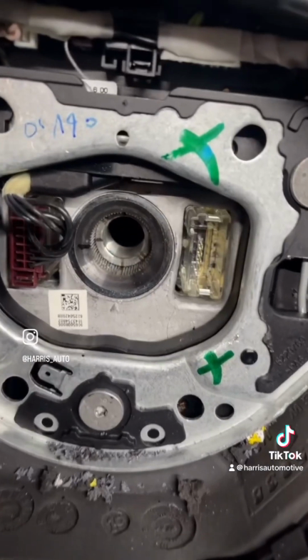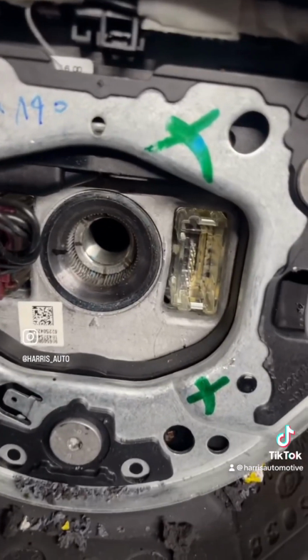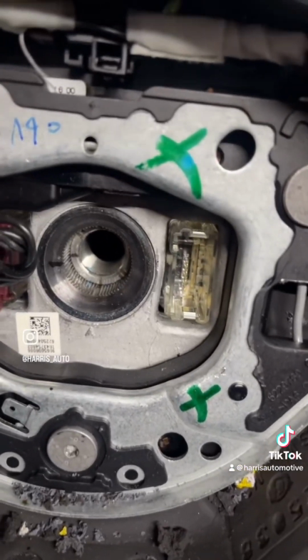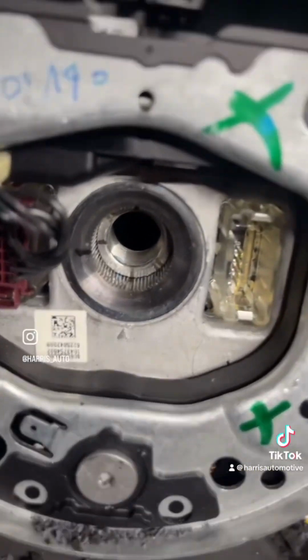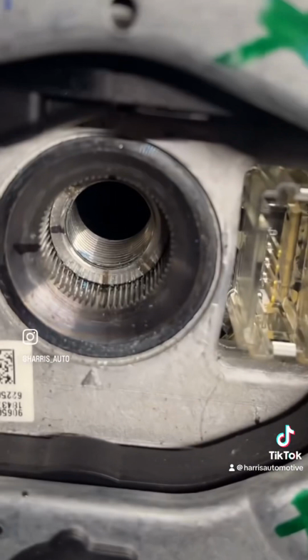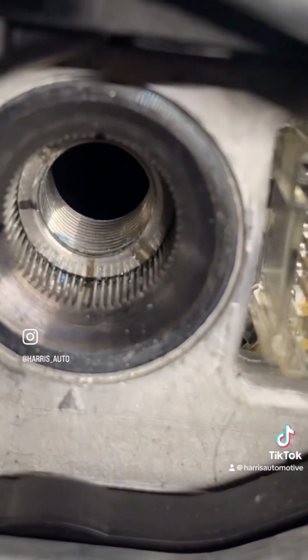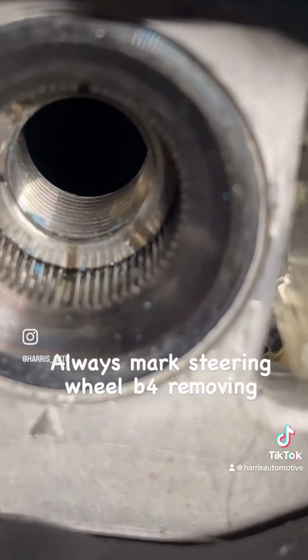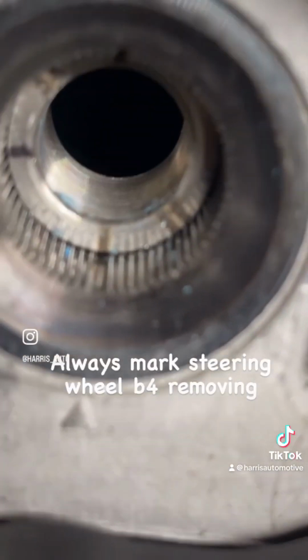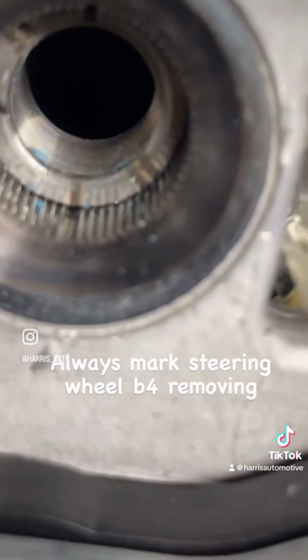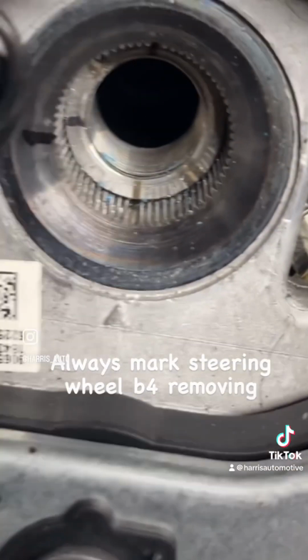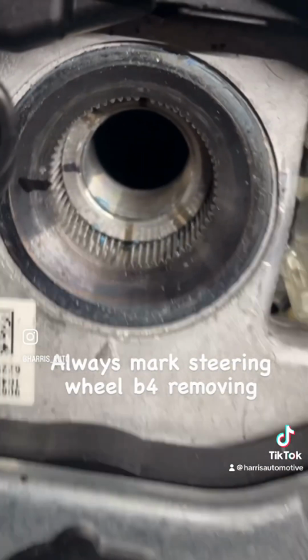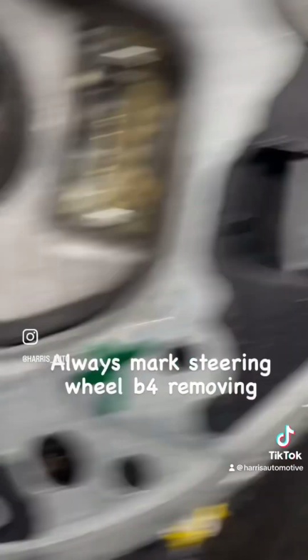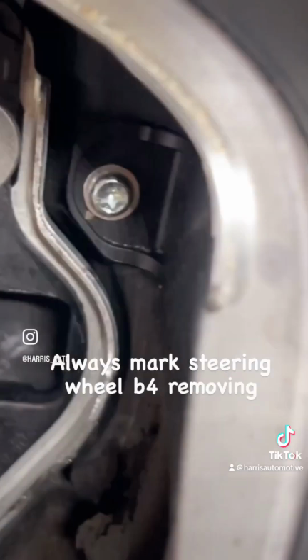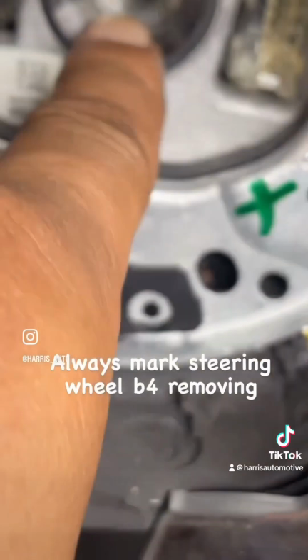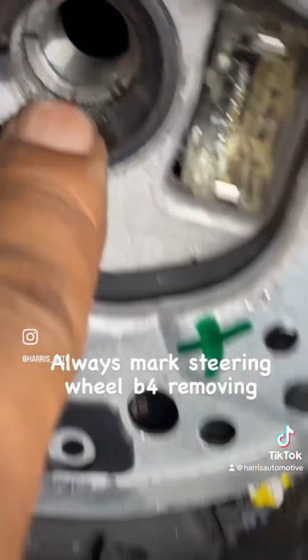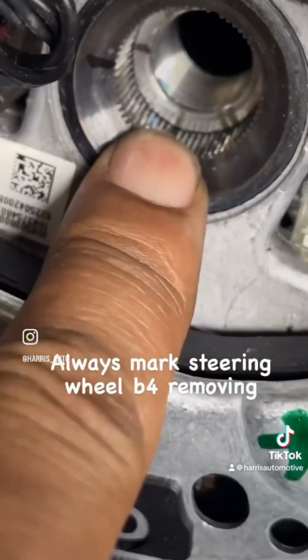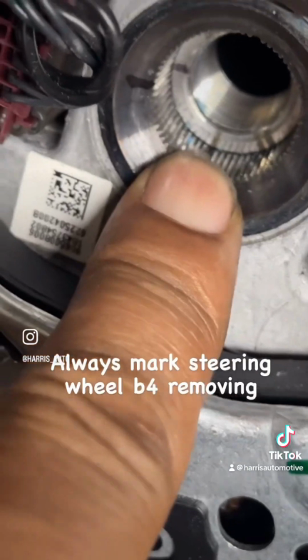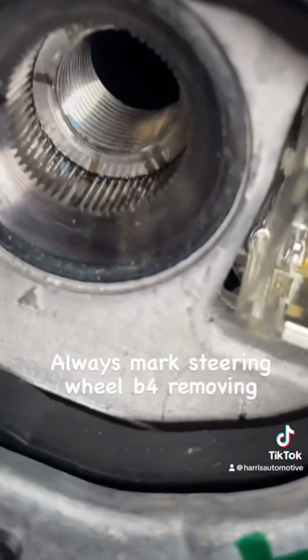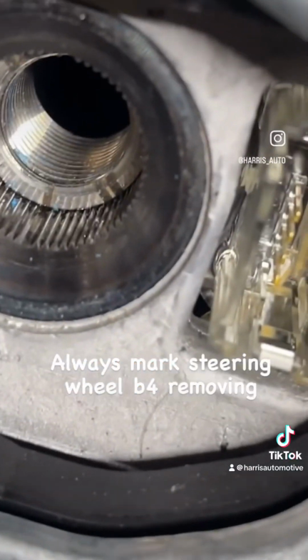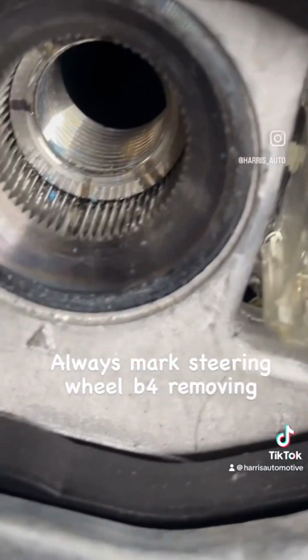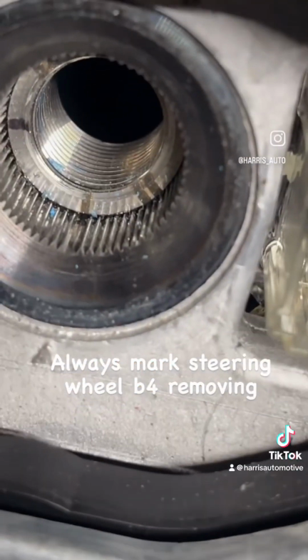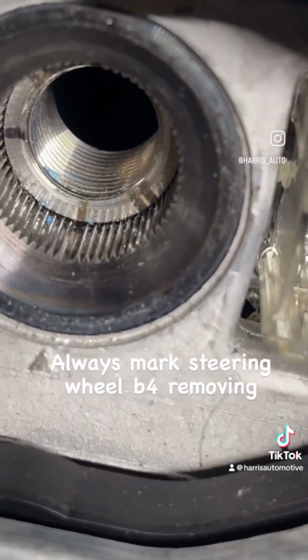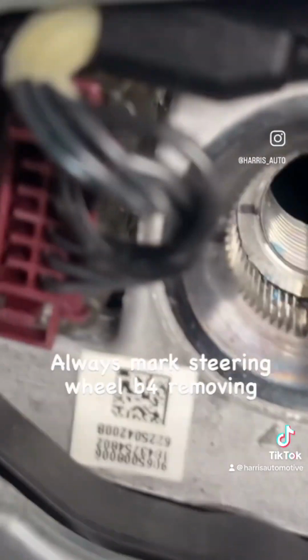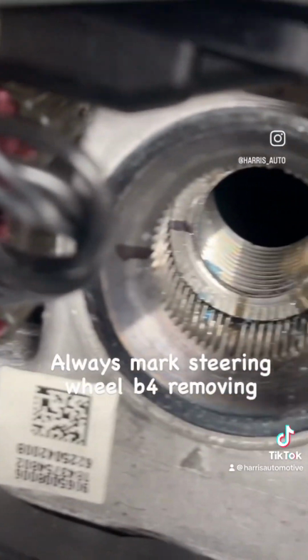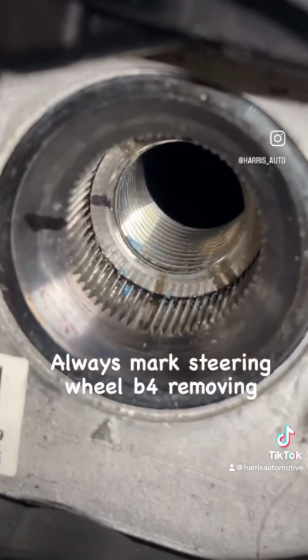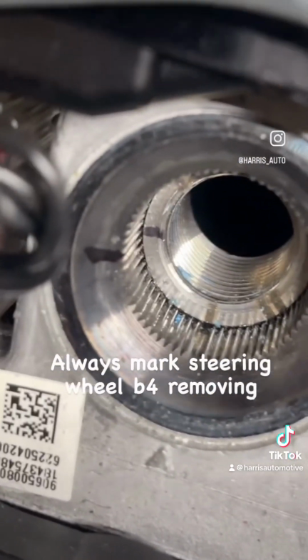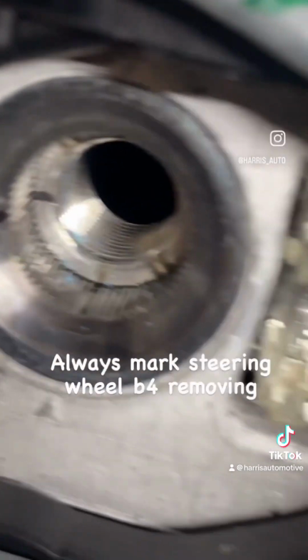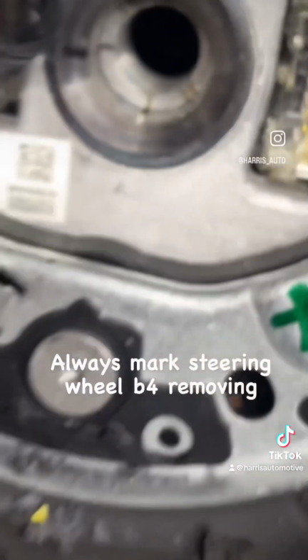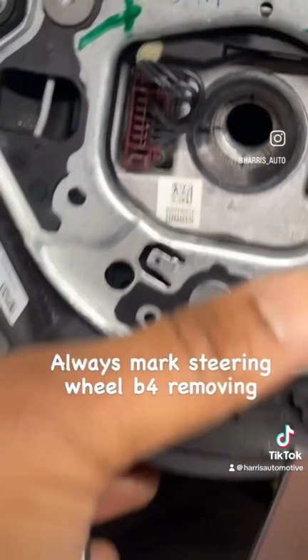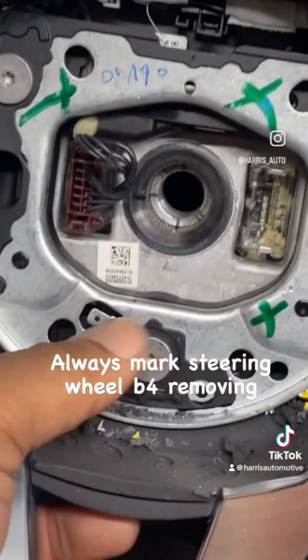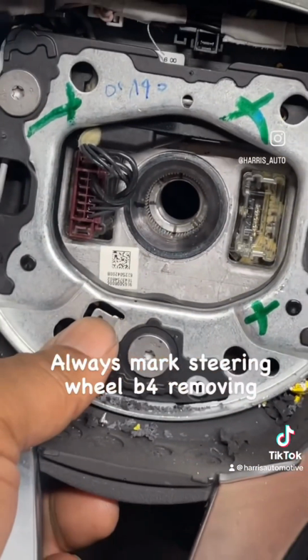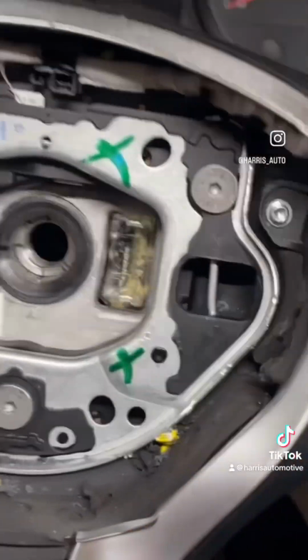Okay, we got the bolt removed and it is keyed. You see that little bottom mark right here? You can see that it's keyed, lined up with that, and I also made another mark here on the side. At this point we just simply remove the steering wheel.